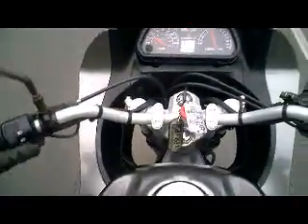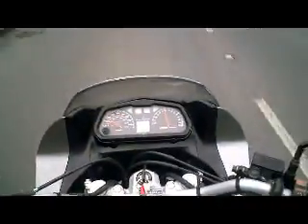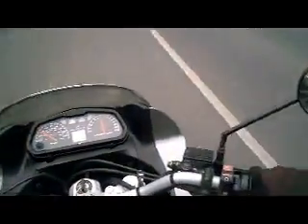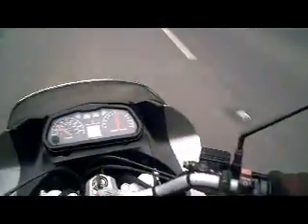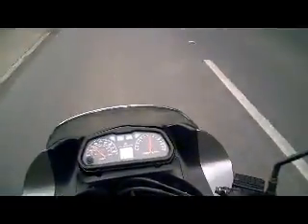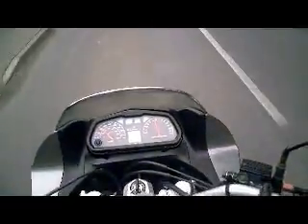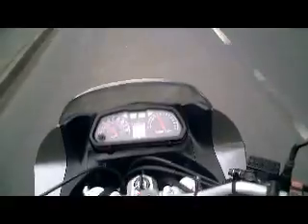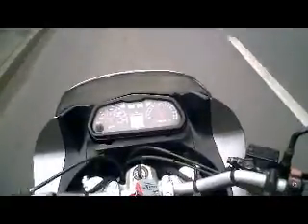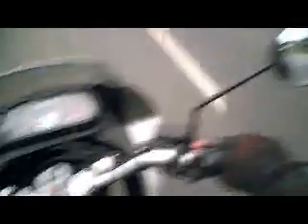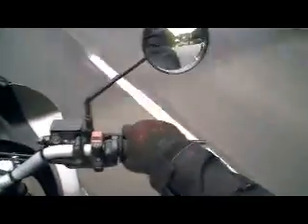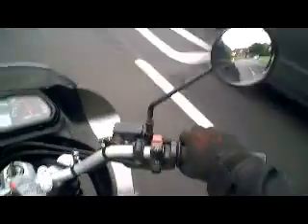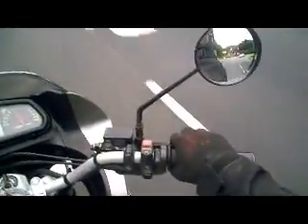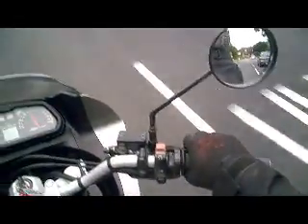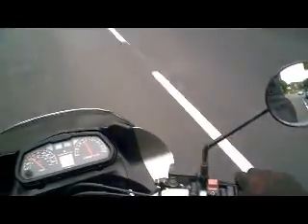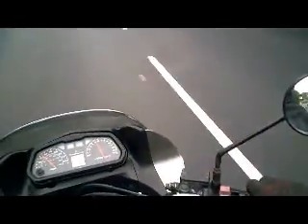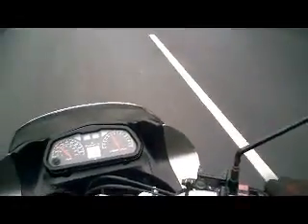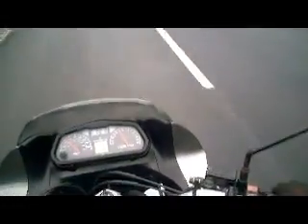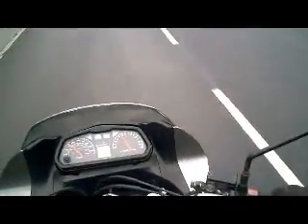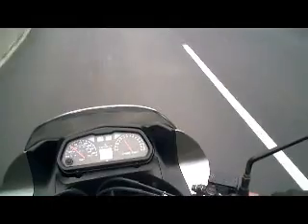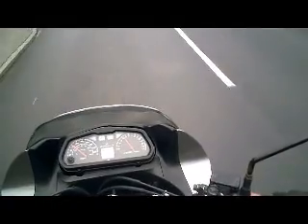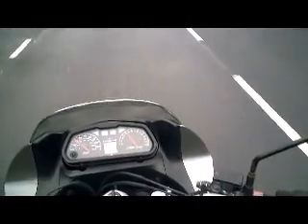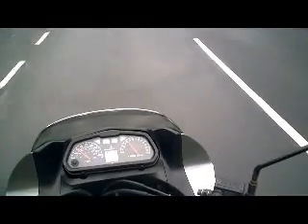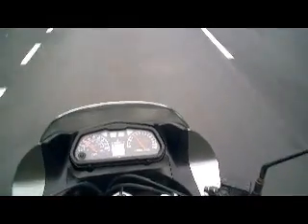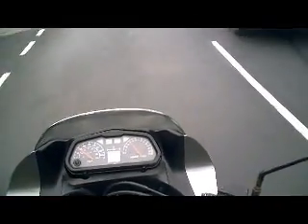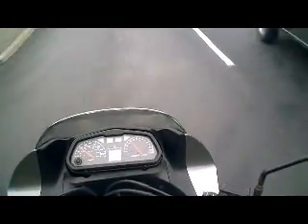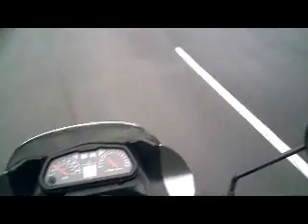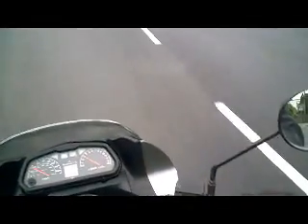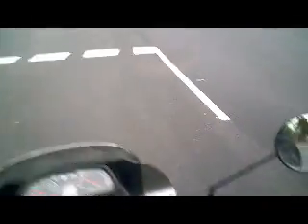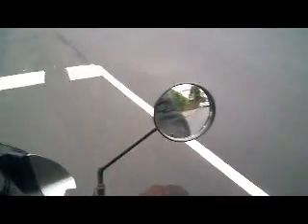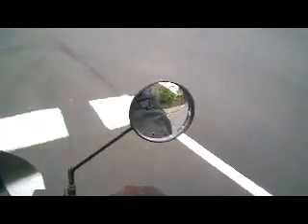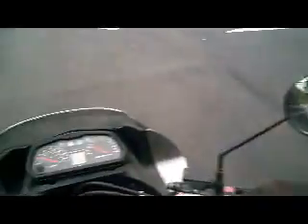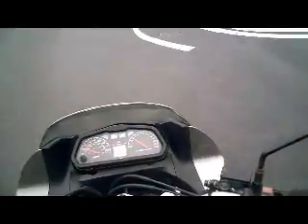I can do the same for the front. So a little bit of pressure on the front and then a bit more. The front brake disc feels nice and flat and it is nice and powerful just as it should be.